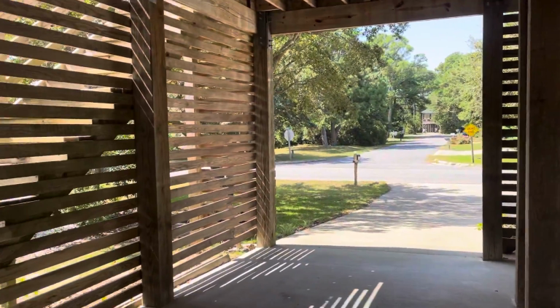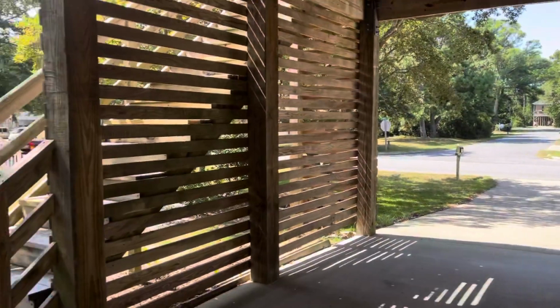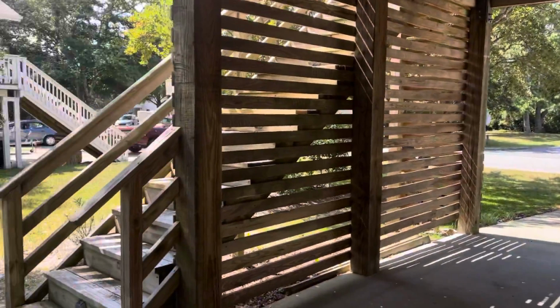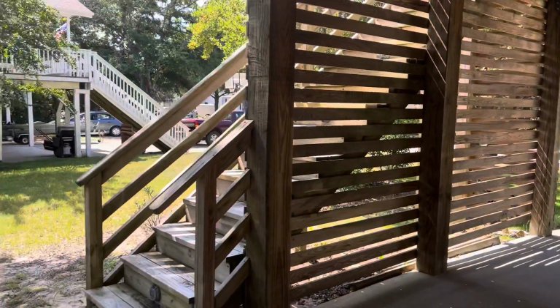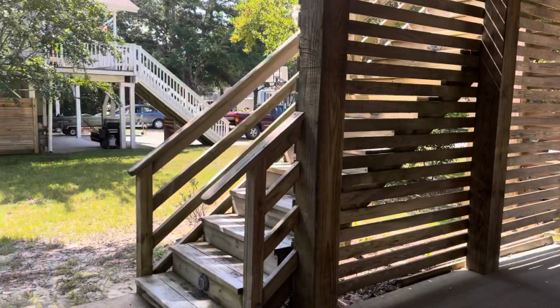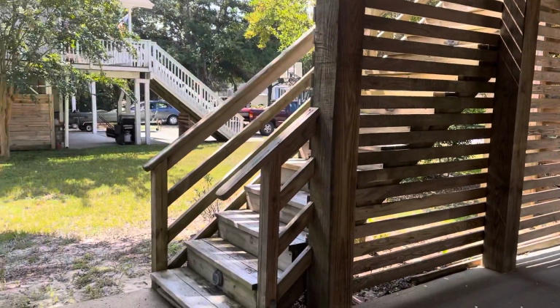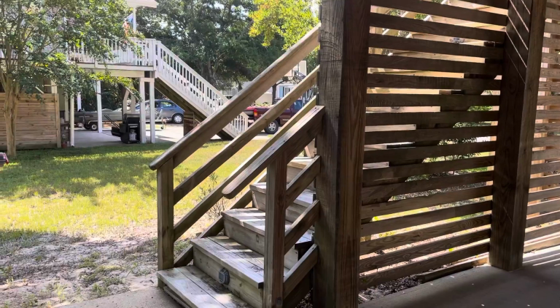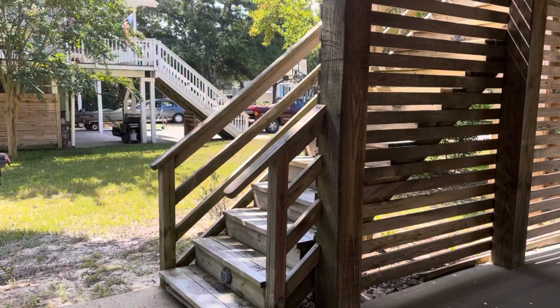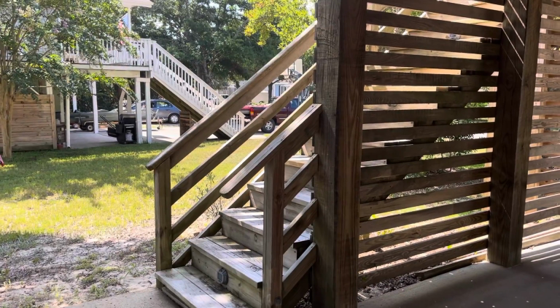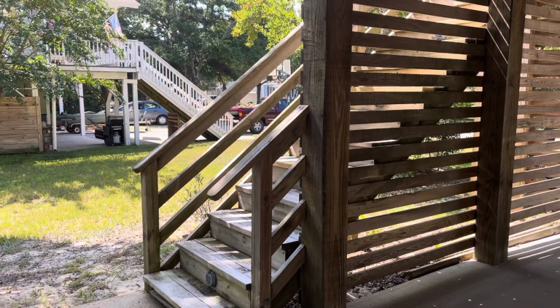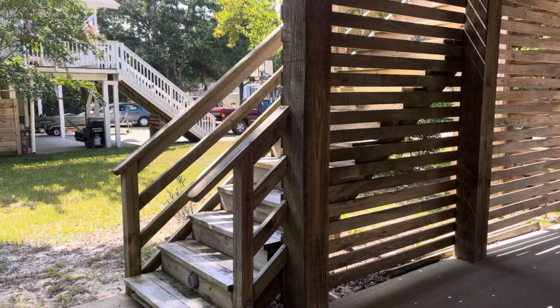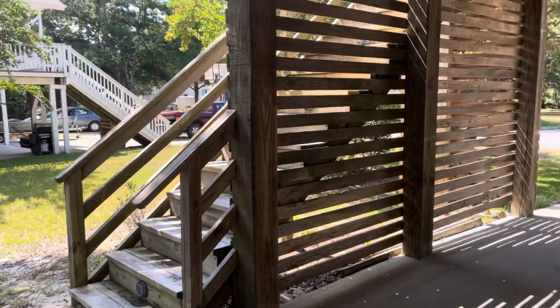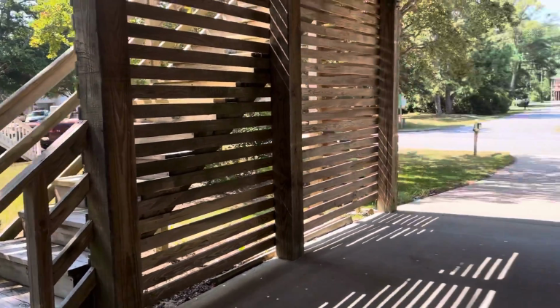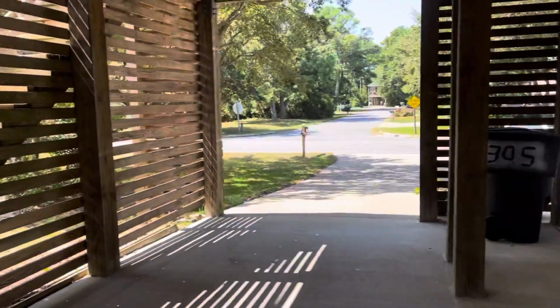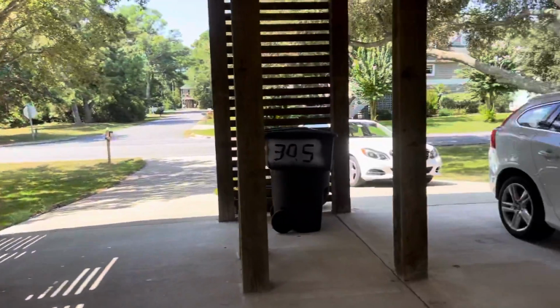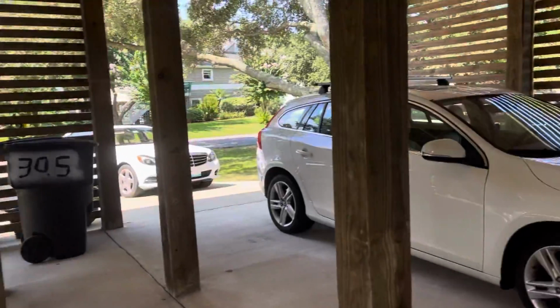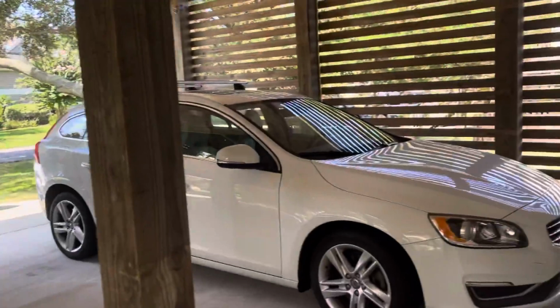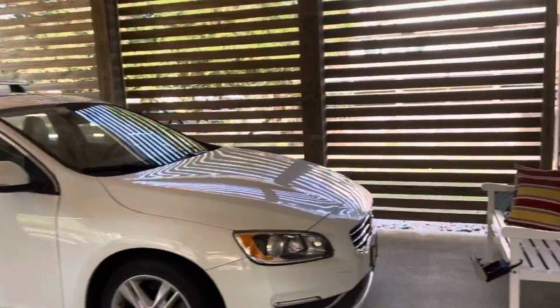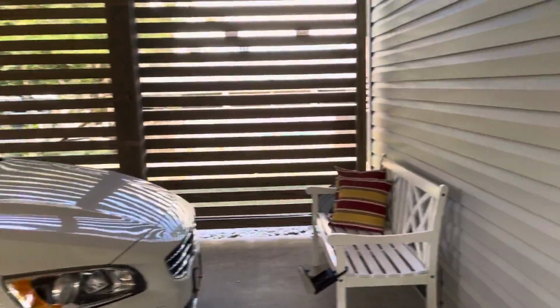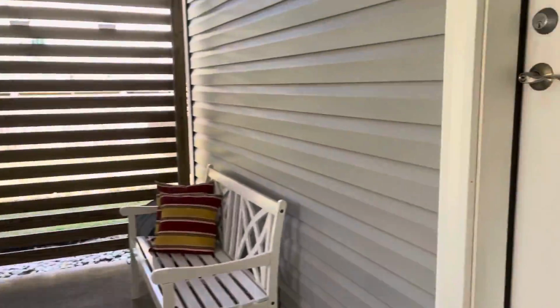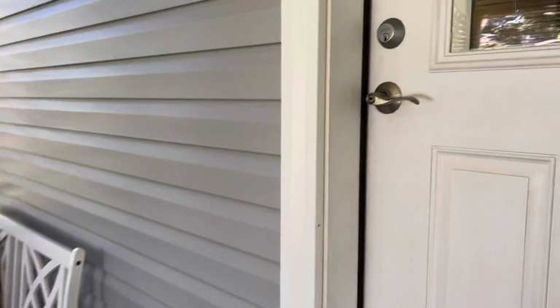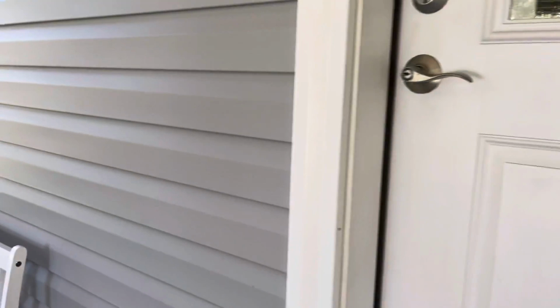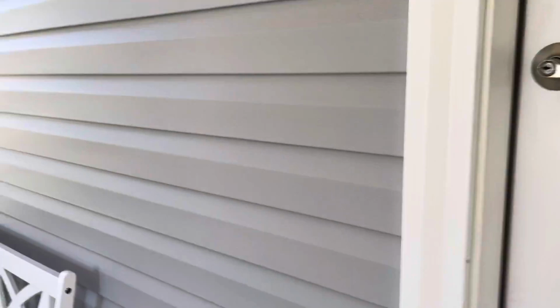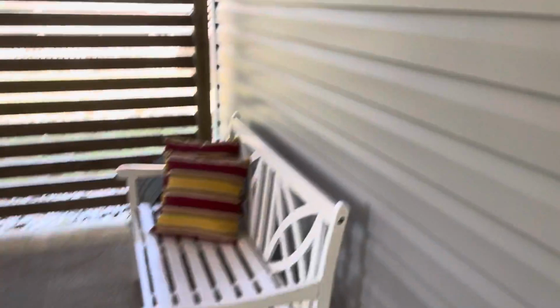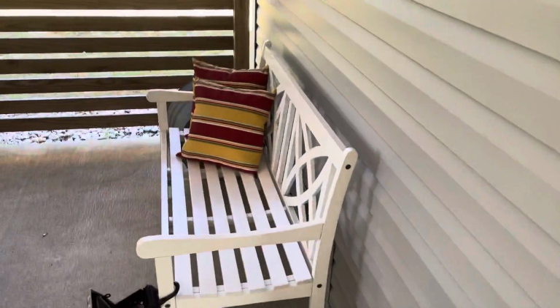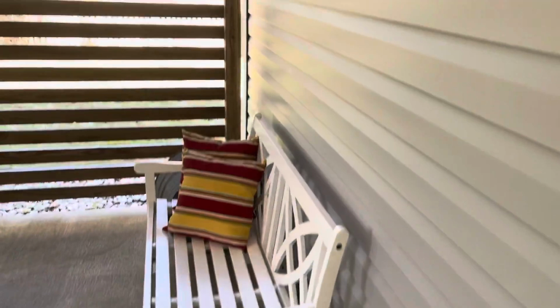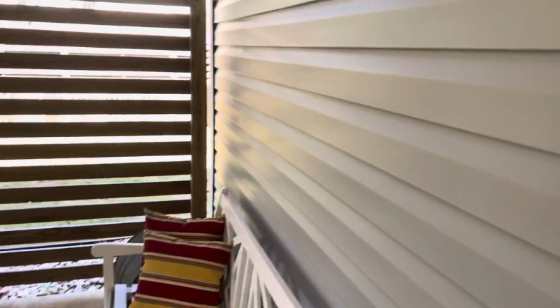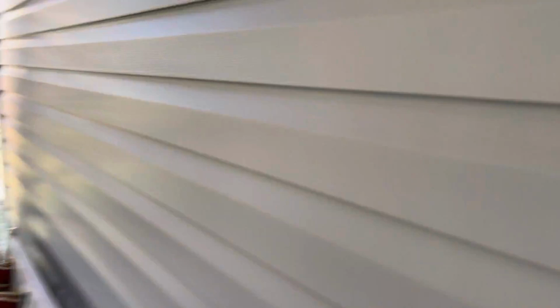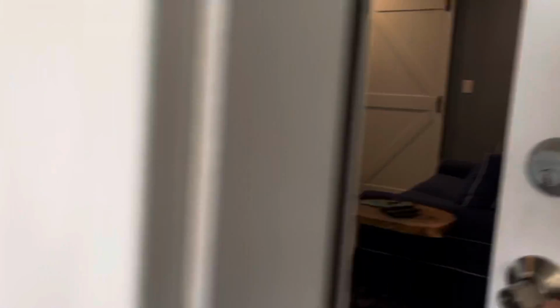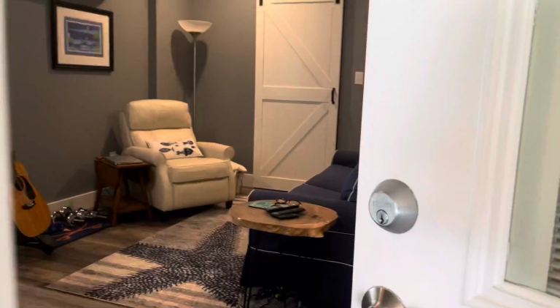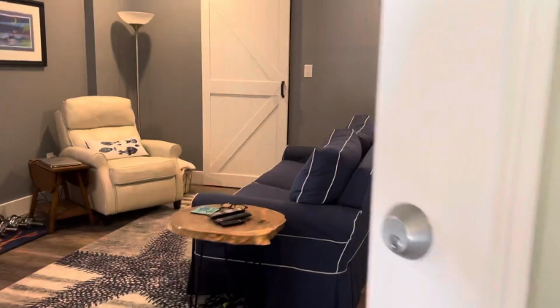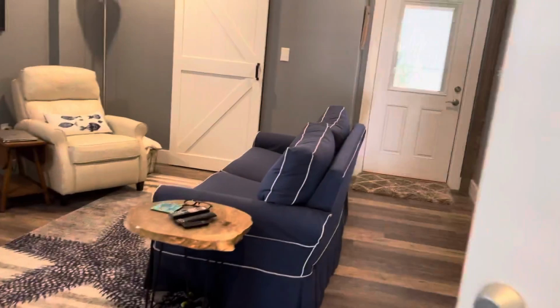I'm going to turn around so that you can see the whole carport. Those are the stairs going up to the top level. But while I'm down here, I'm going to go ahead and go in the bottom level. There's a bench out here so you can see that.